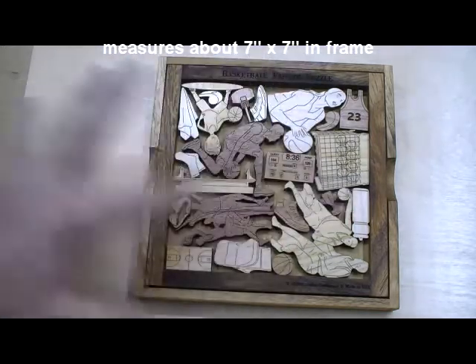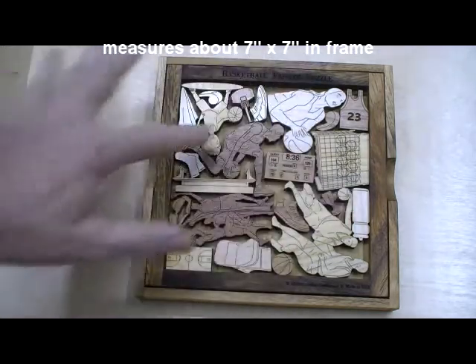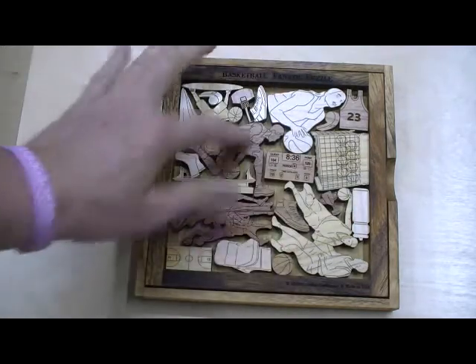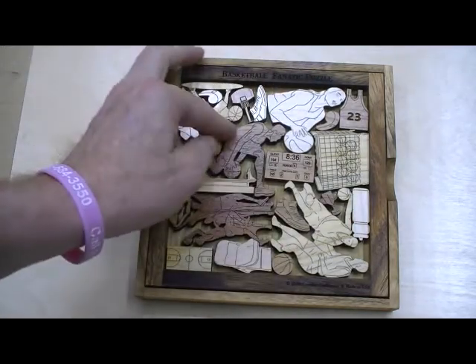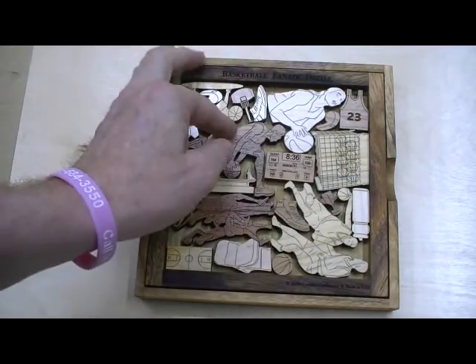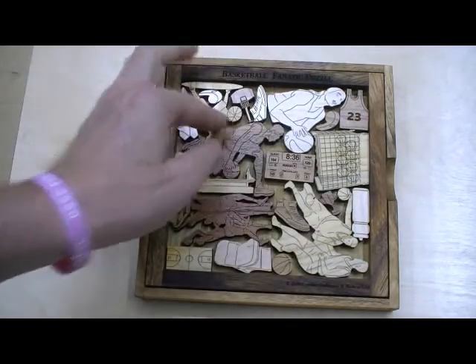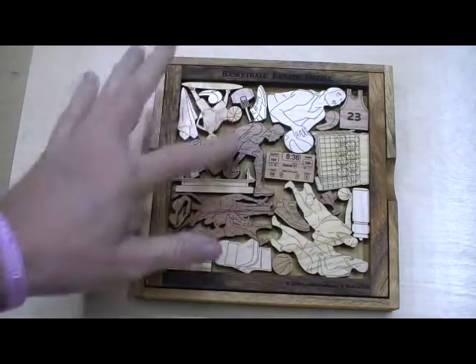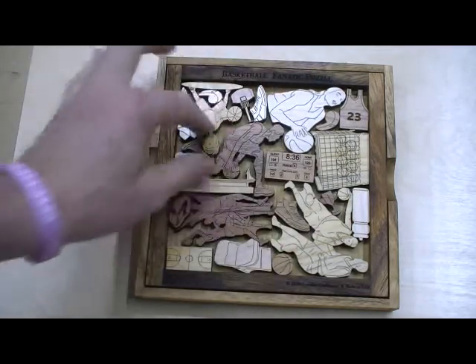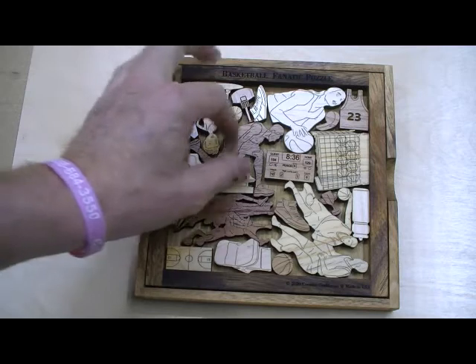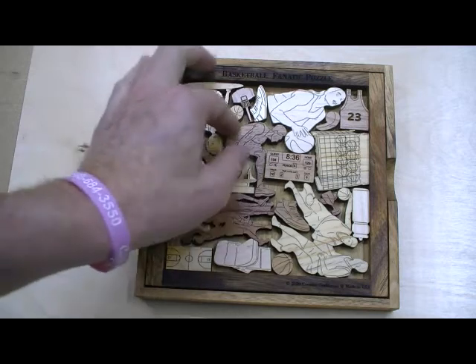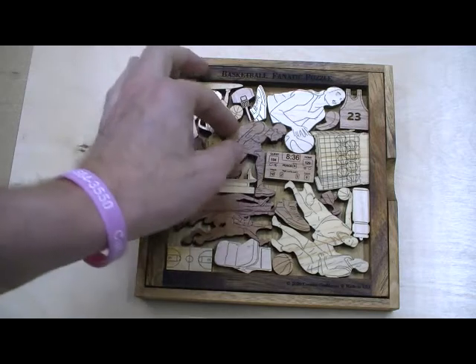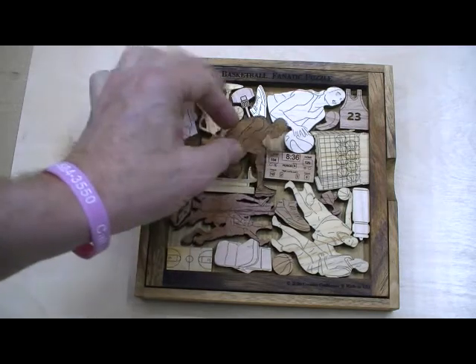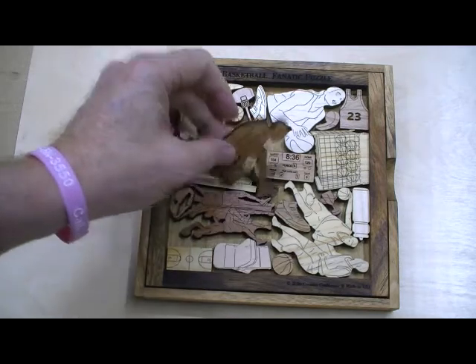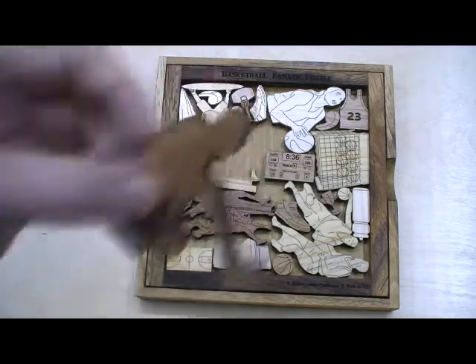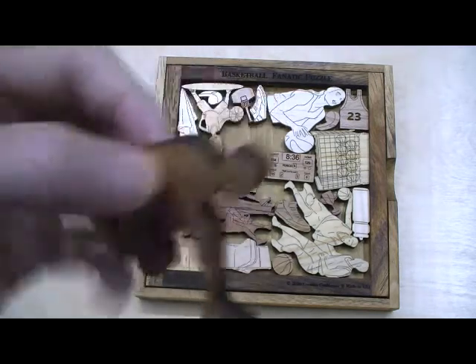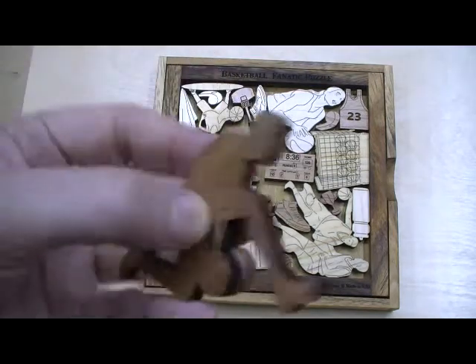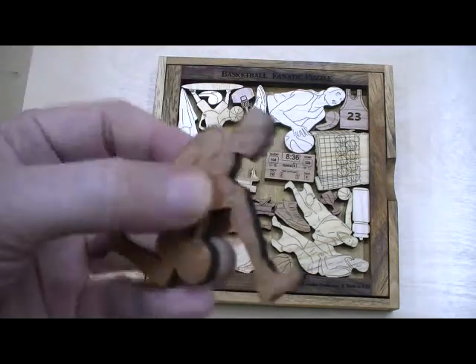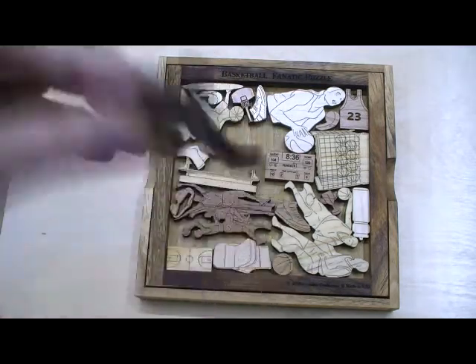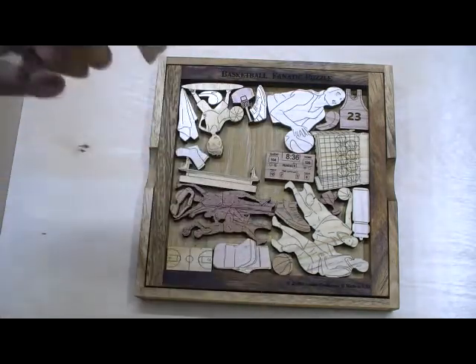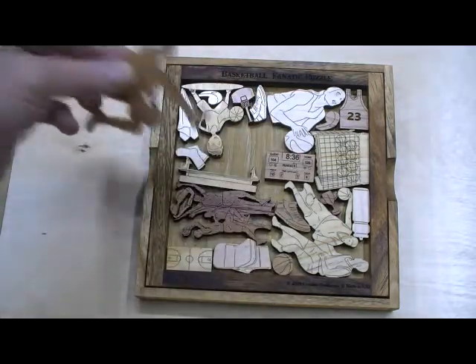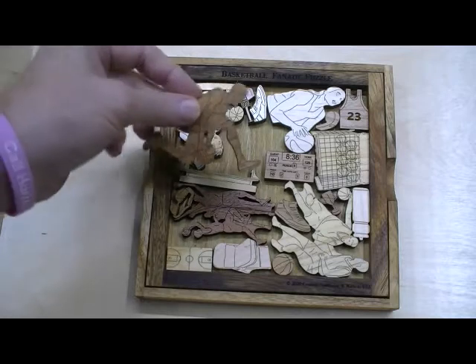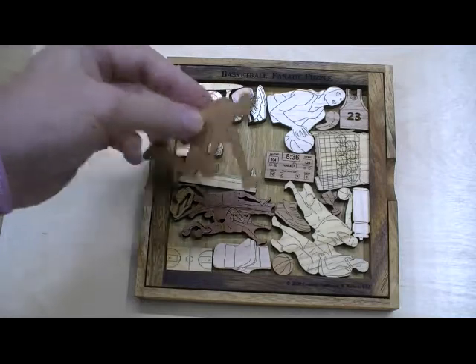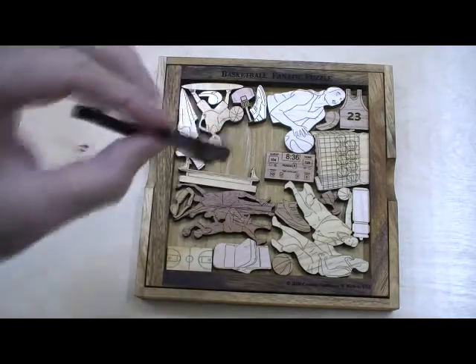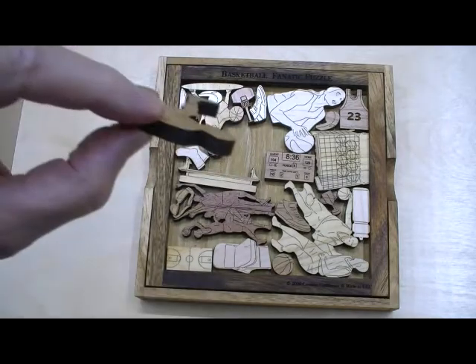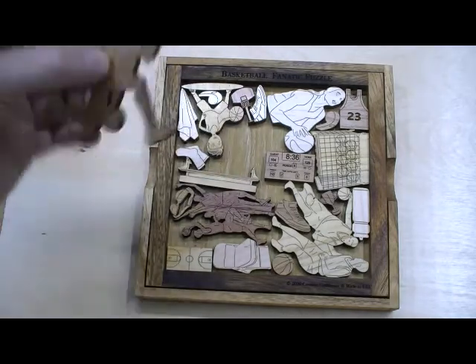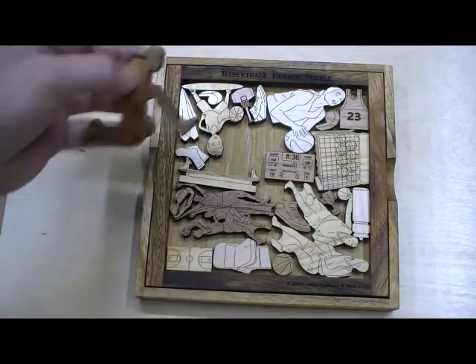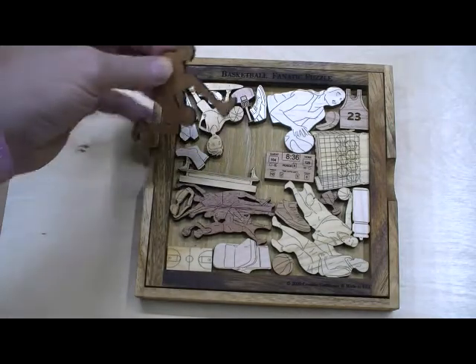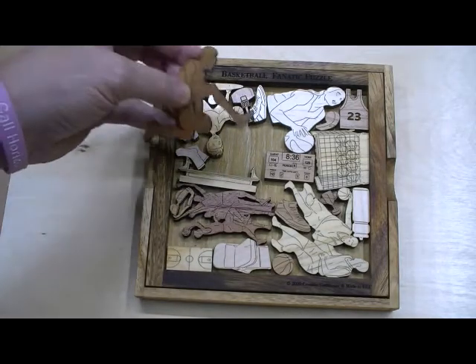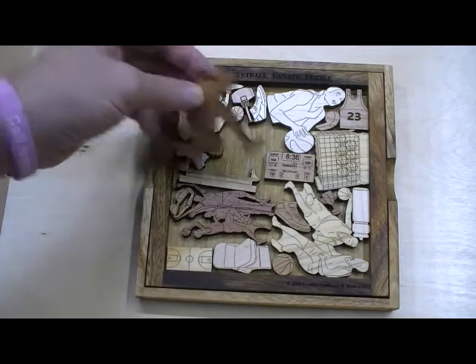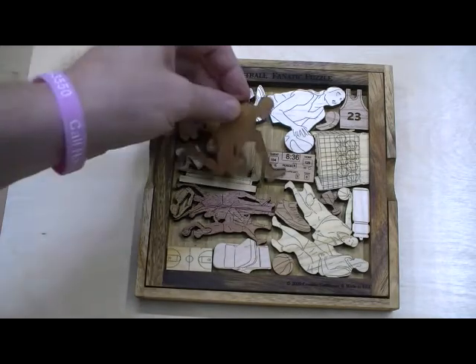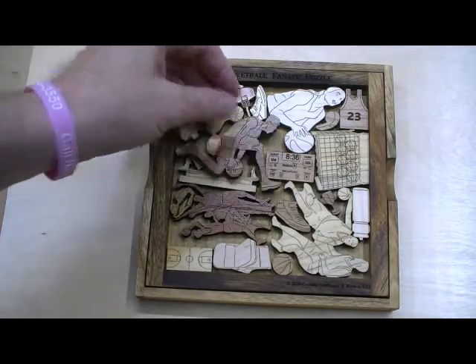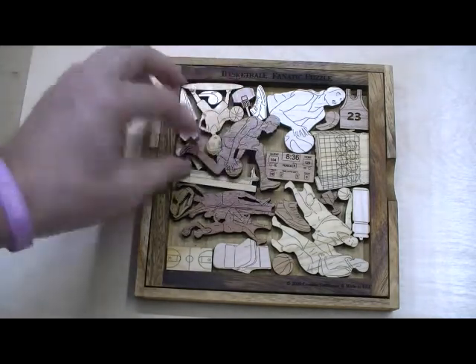These are all quarter inch thick wood. We do all the artwork and cuts ourselves — they're laser cut. And these lines are laser etched, they're not ink, so they won't come out. Quarter inch thick, fairly strong.